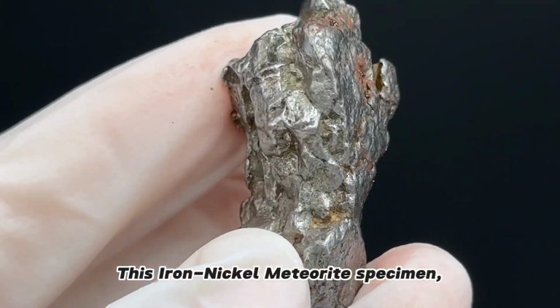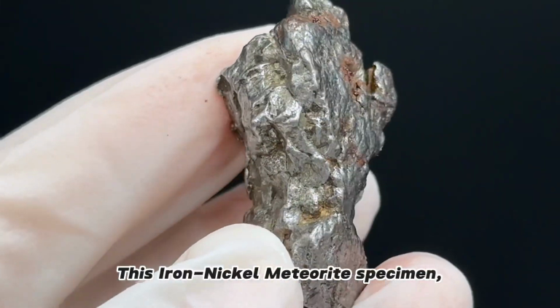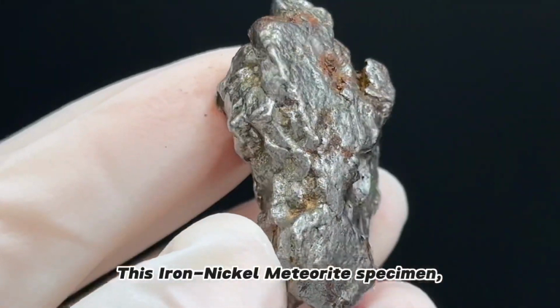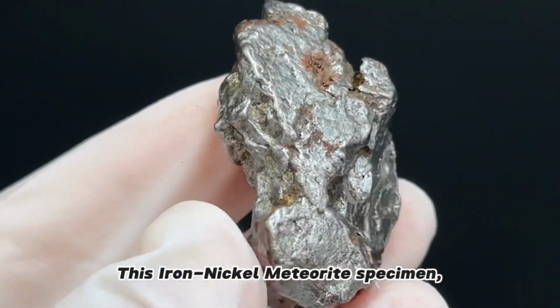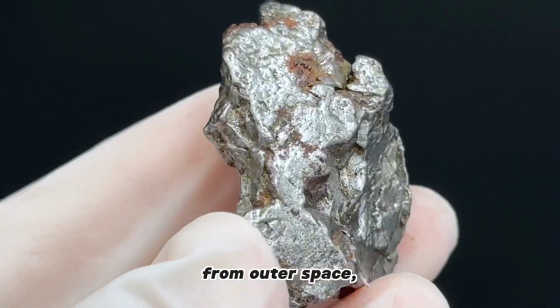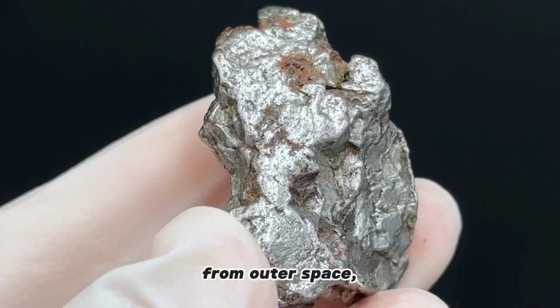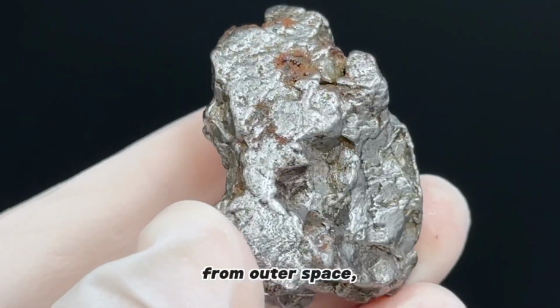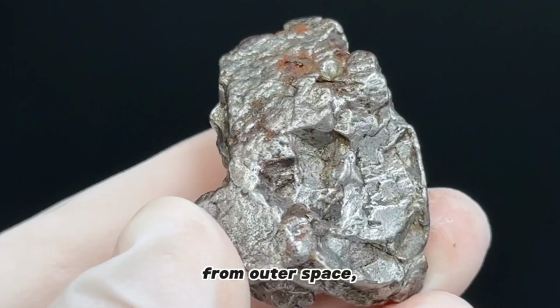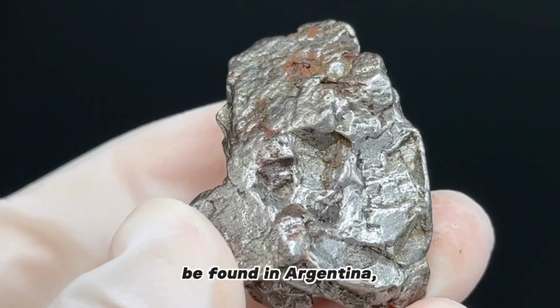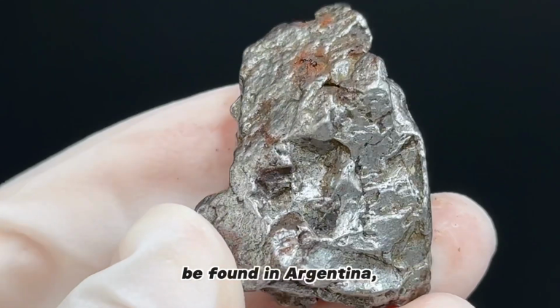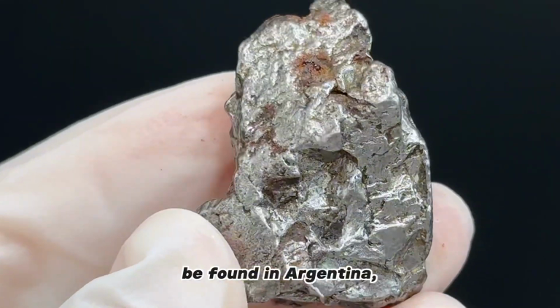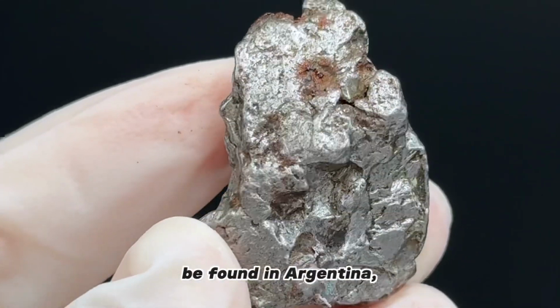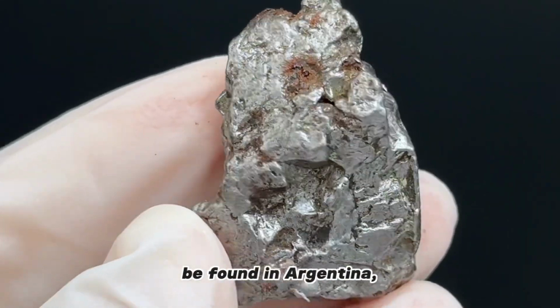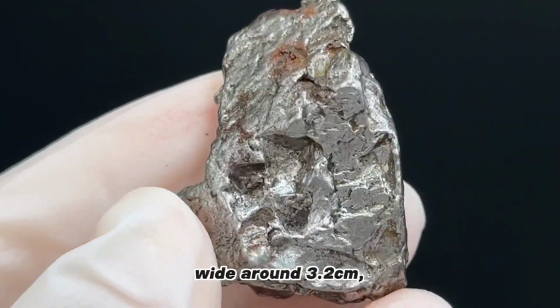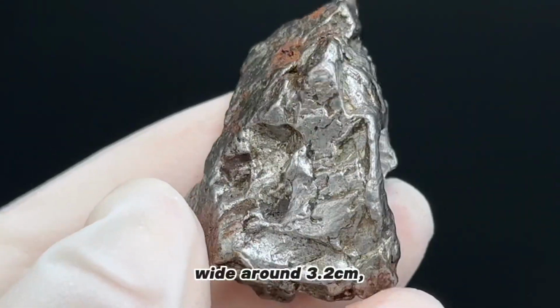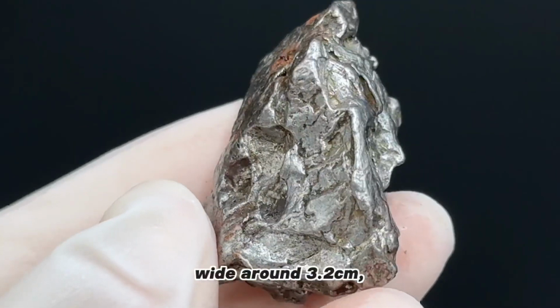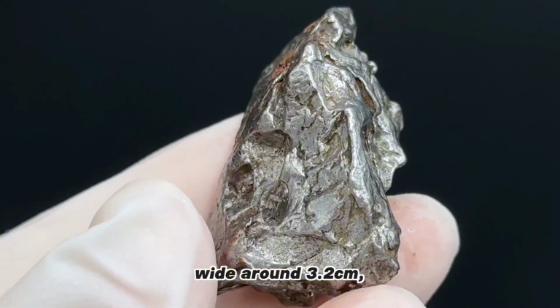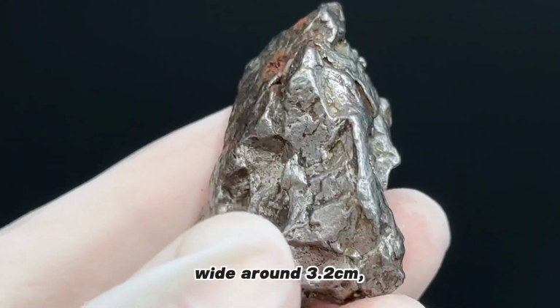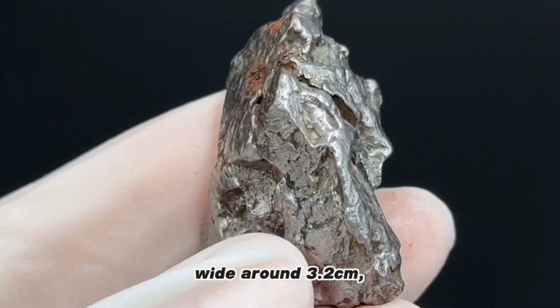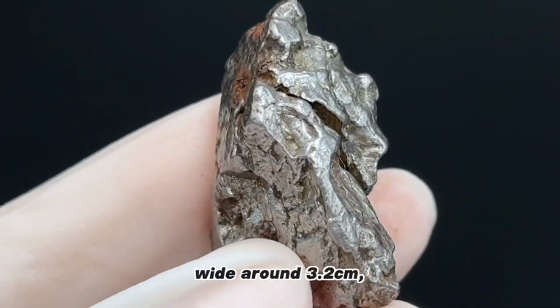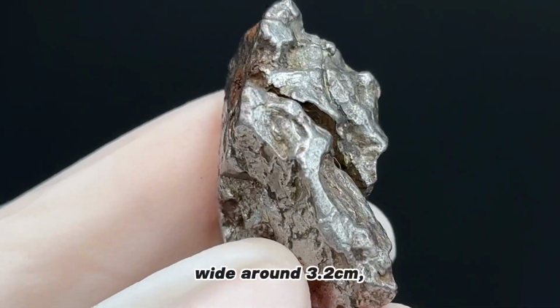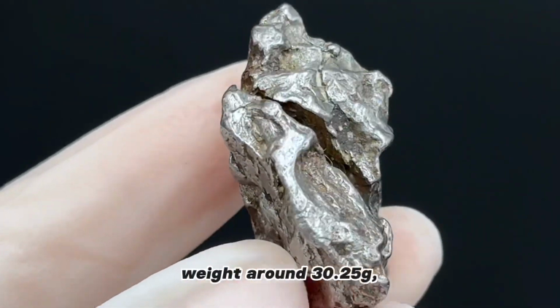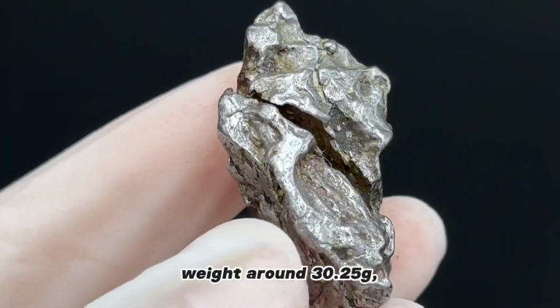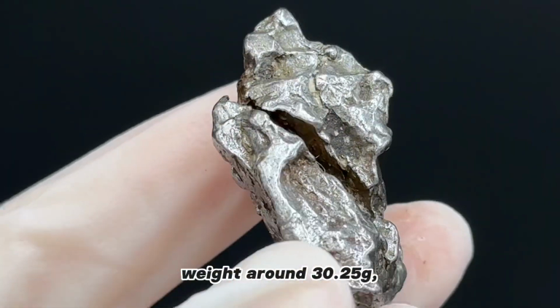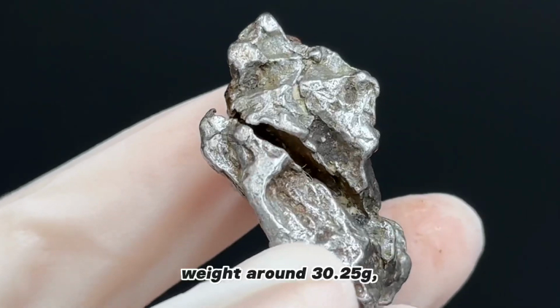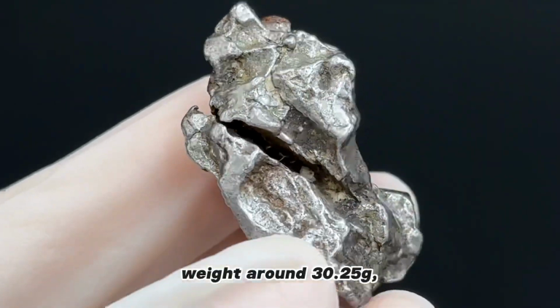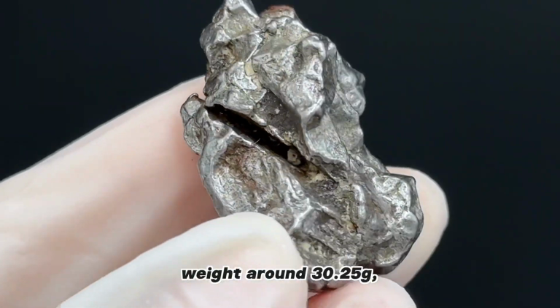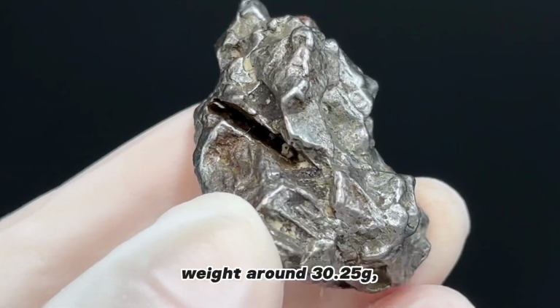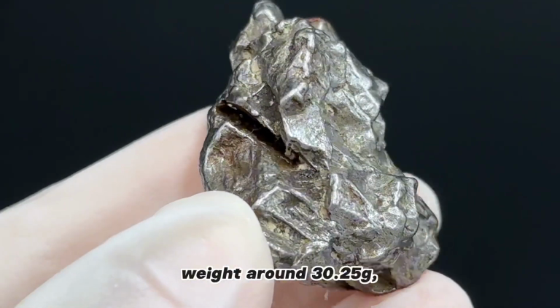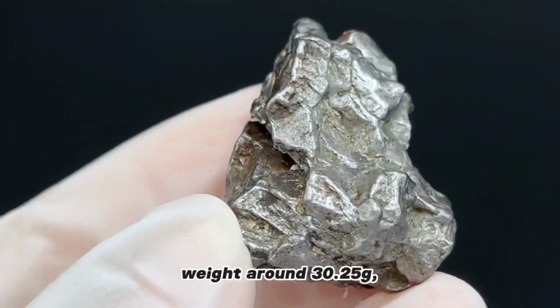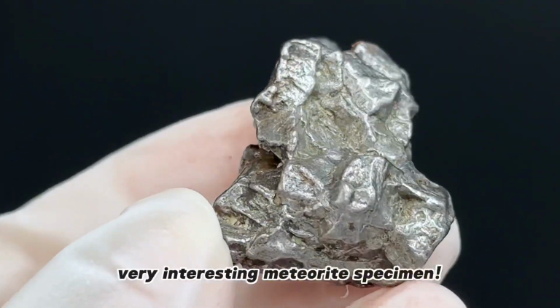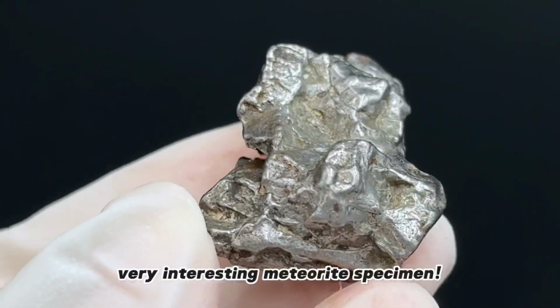This iron-nickel meteorite specimen from outer space was found in Argentina — approximately 3.2 centimeters wide and weighing around 30.25 grams. A very interesting meteorite specimen!